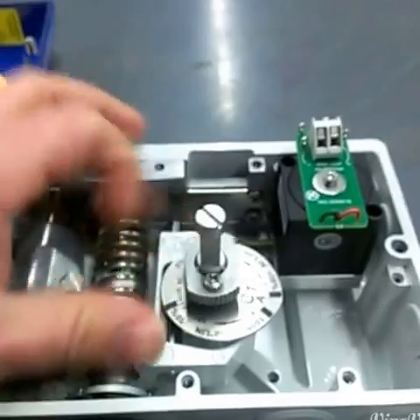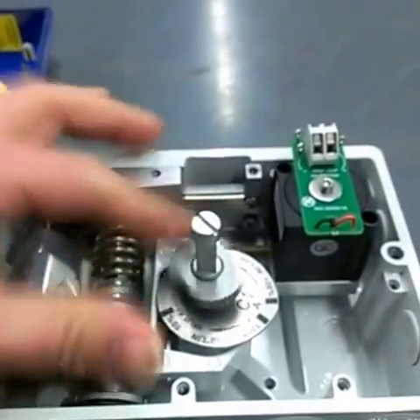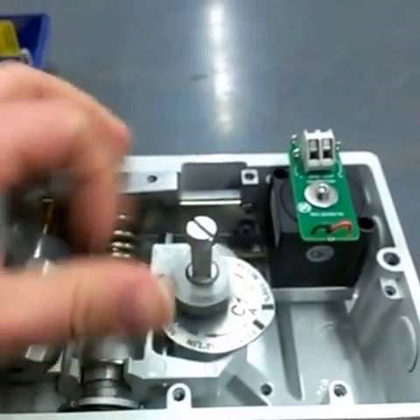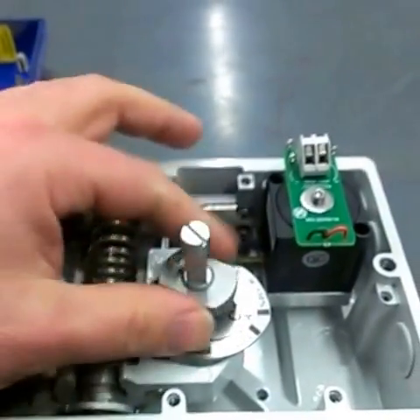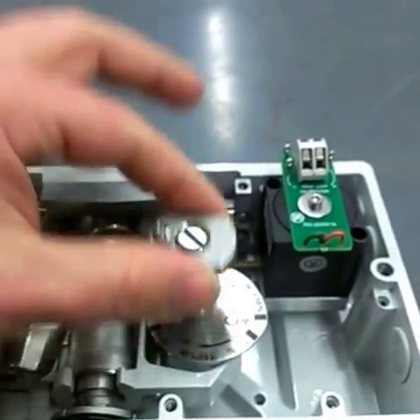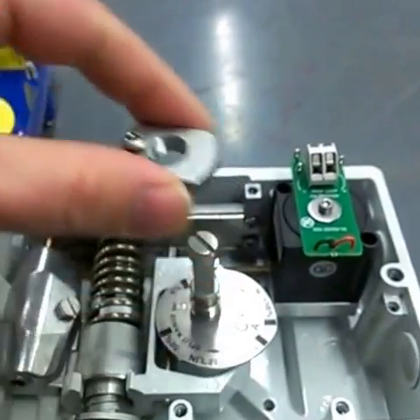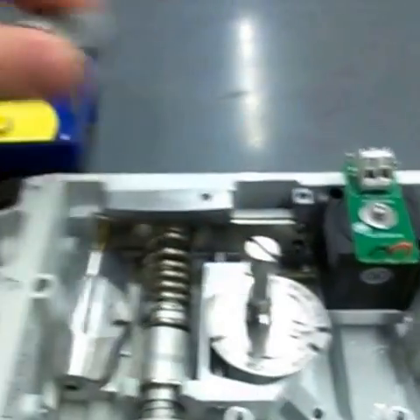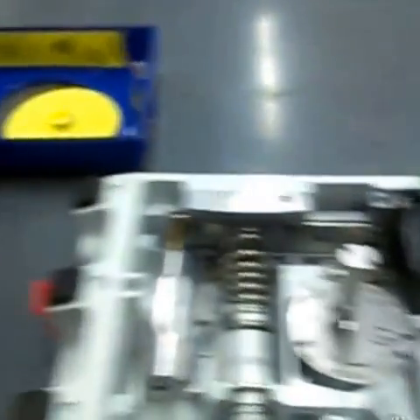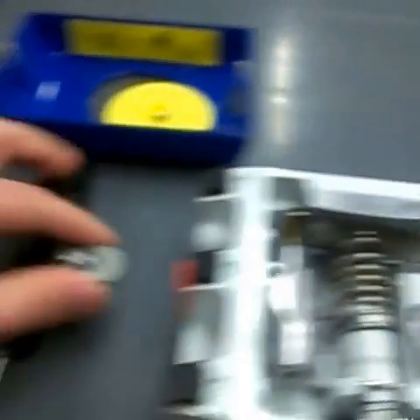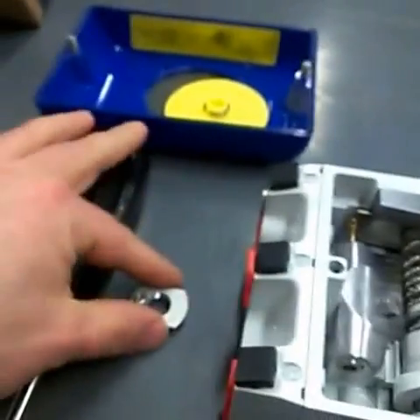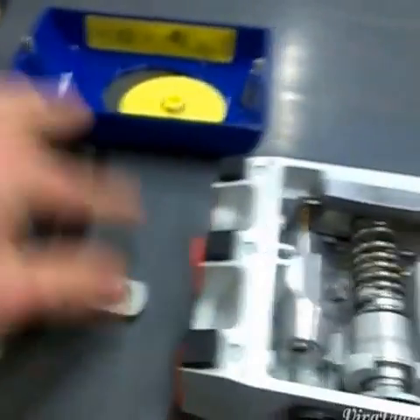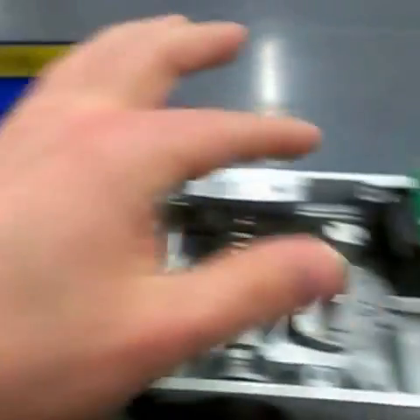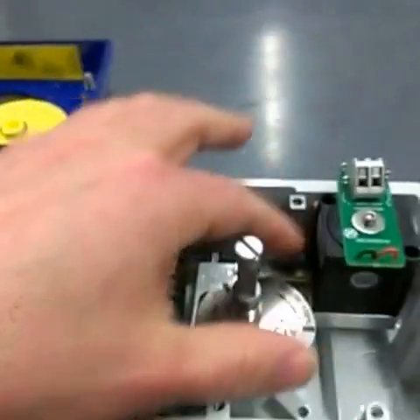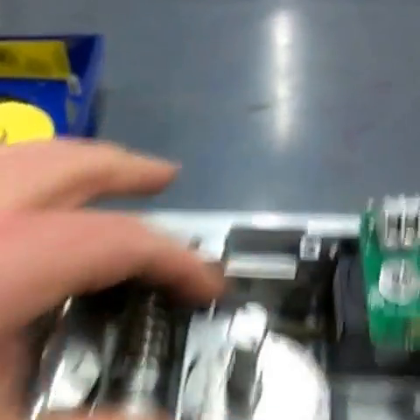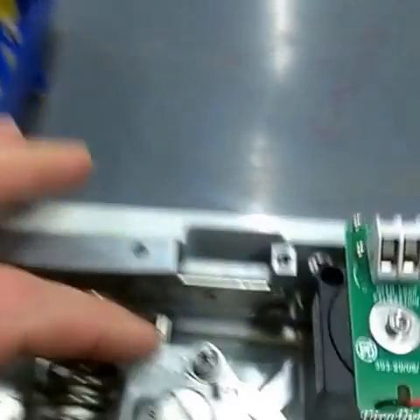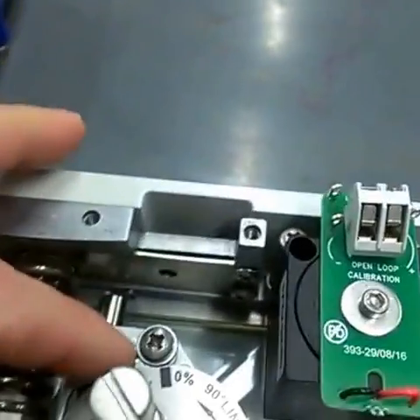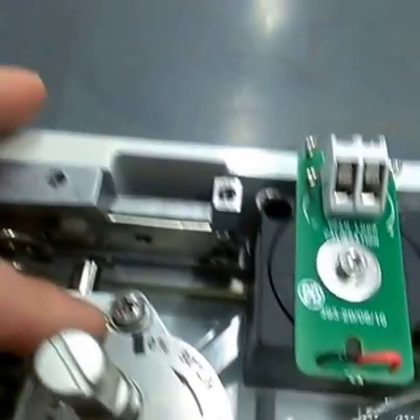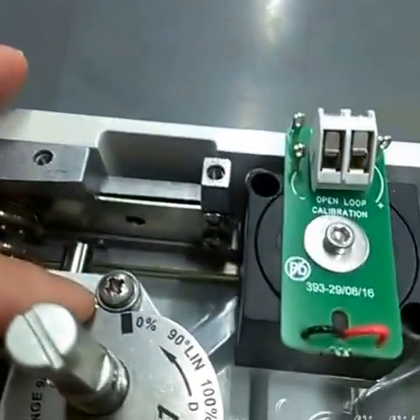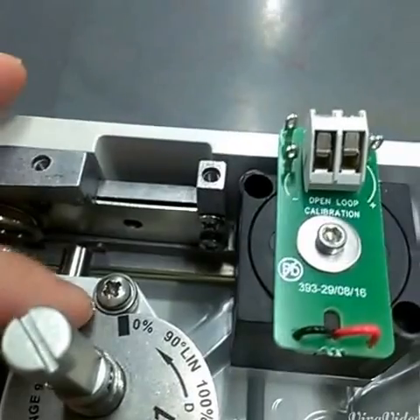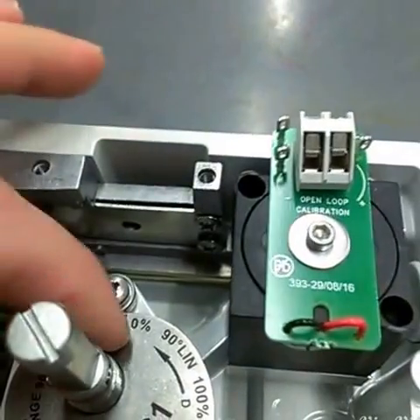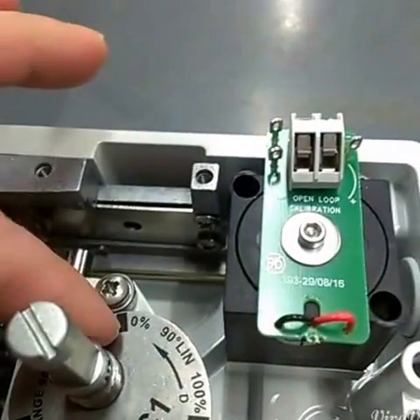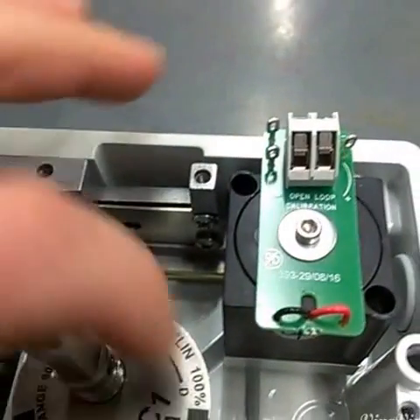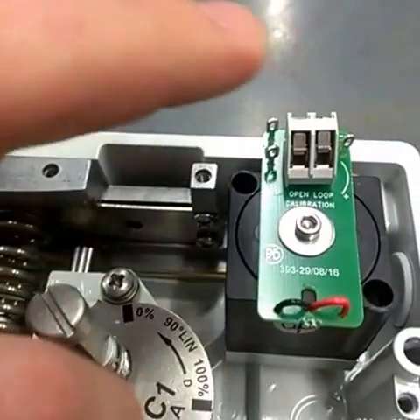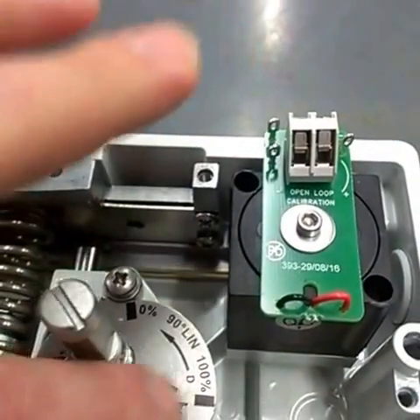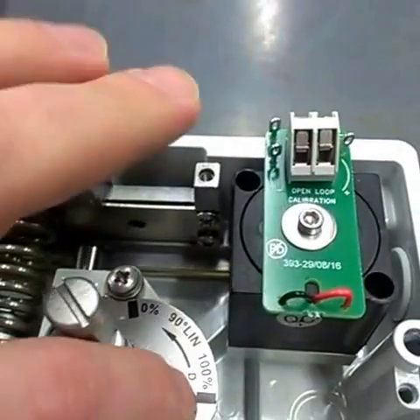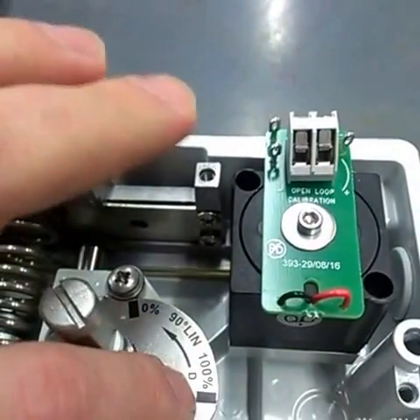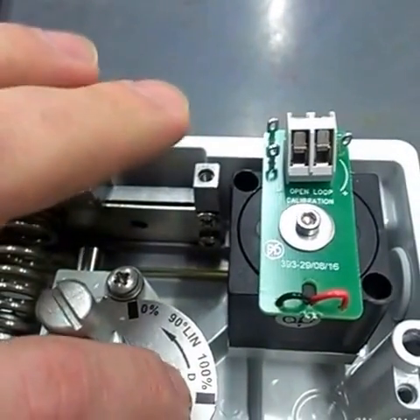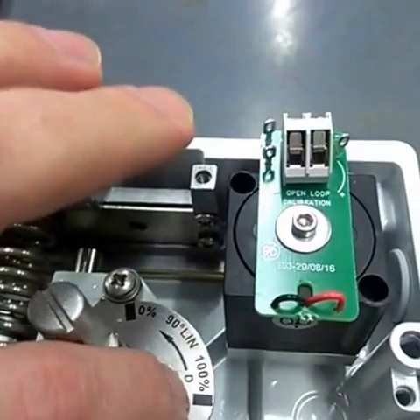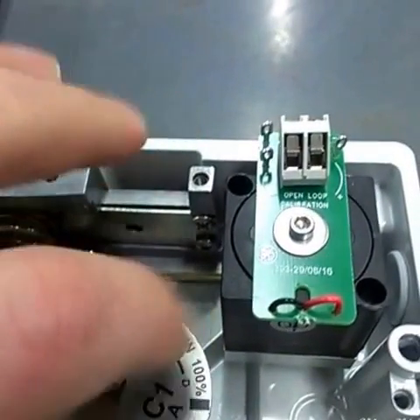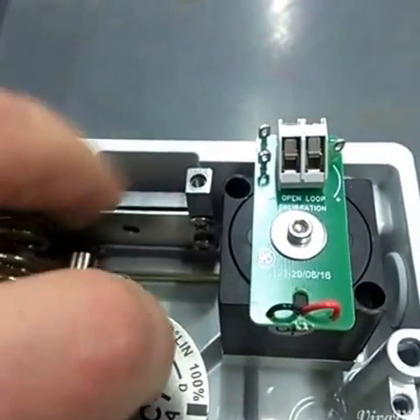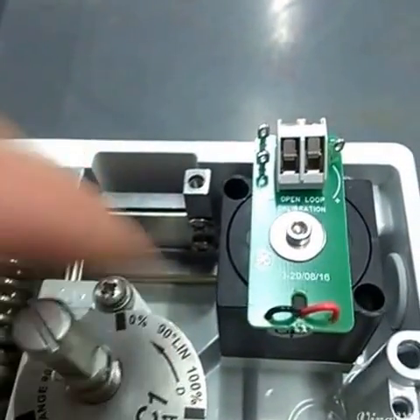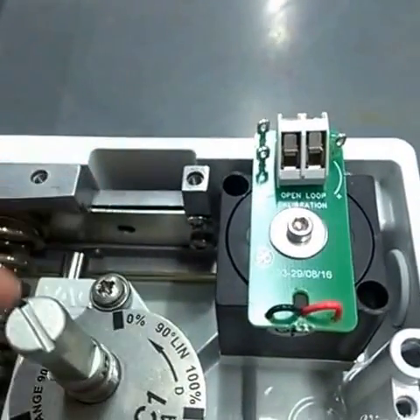we can just unthread this, pull it off, set it aside, and now our cam here — the zero to 100% D, 90-degree linear.